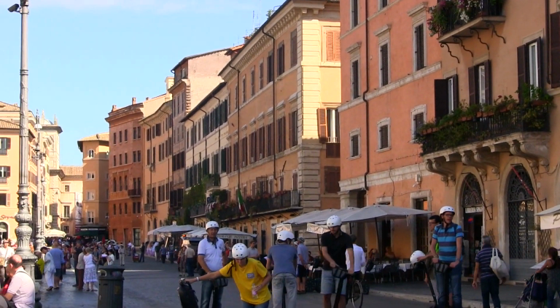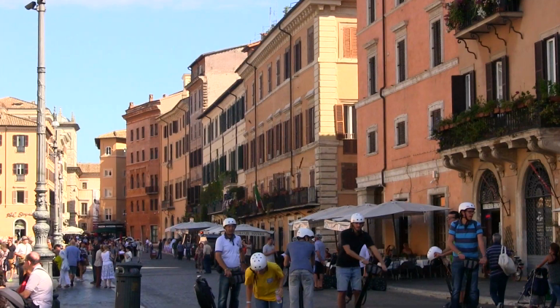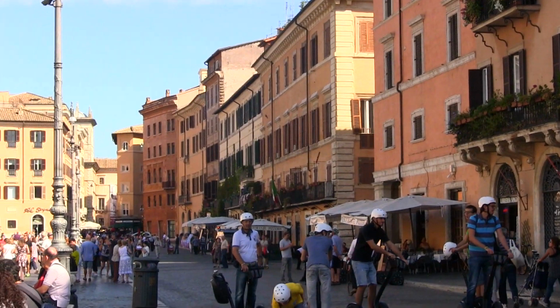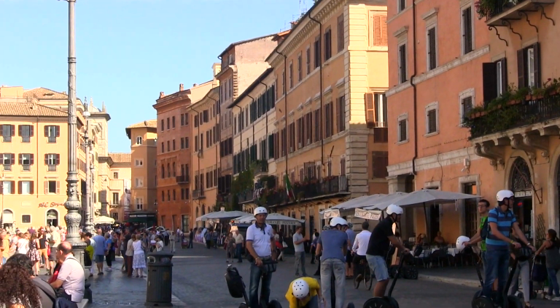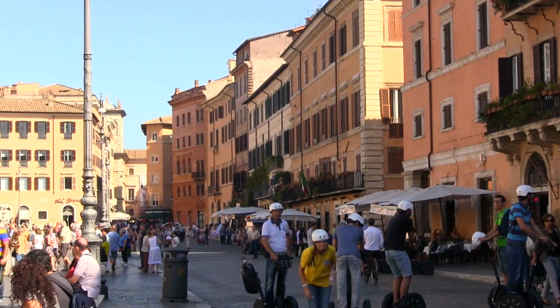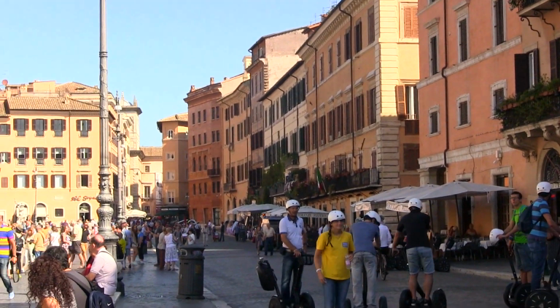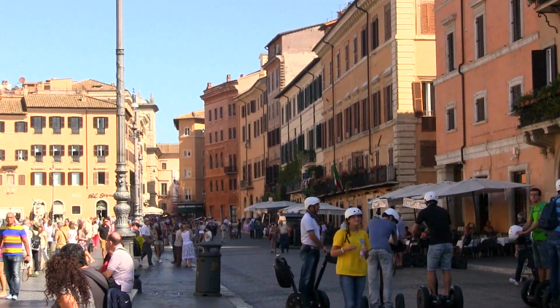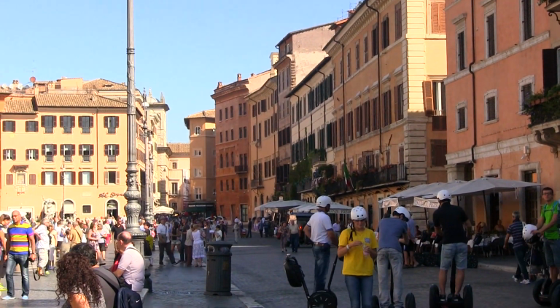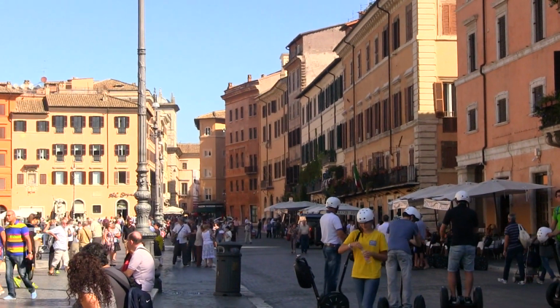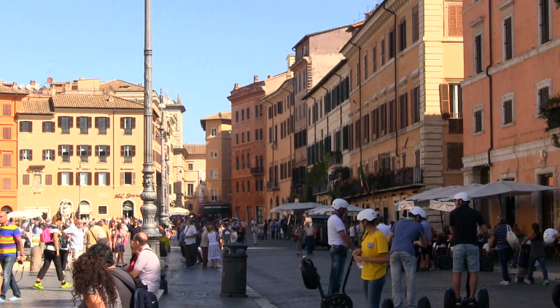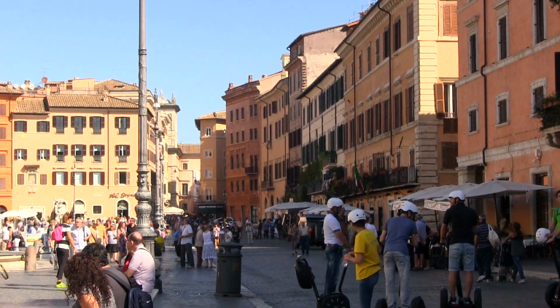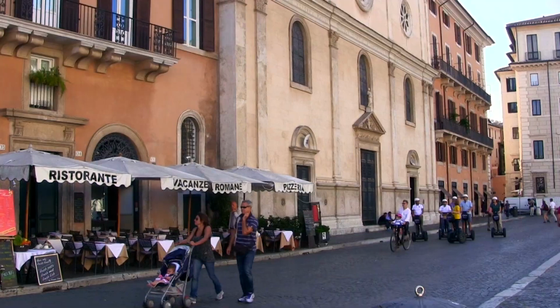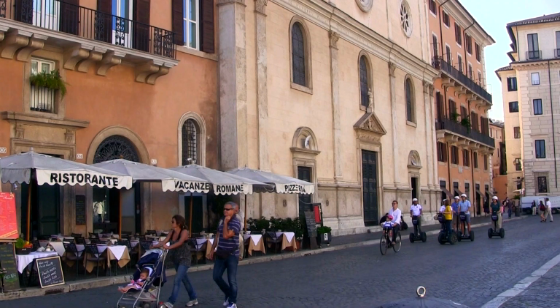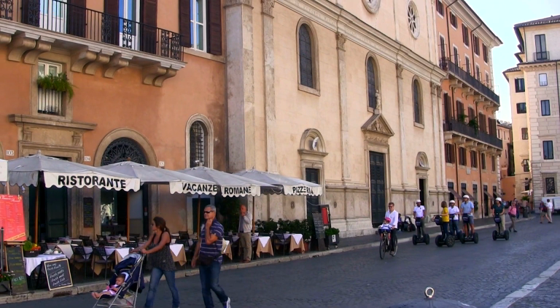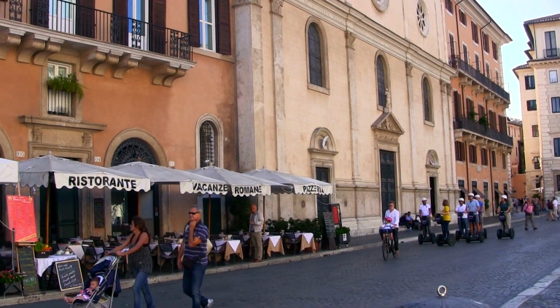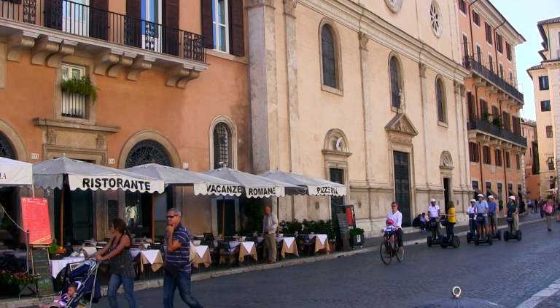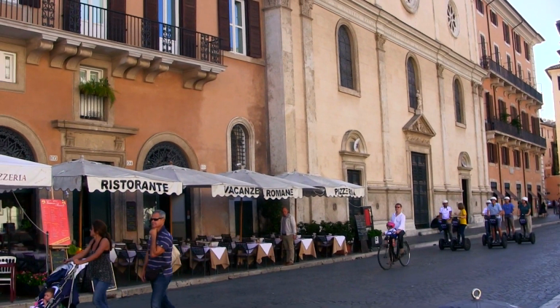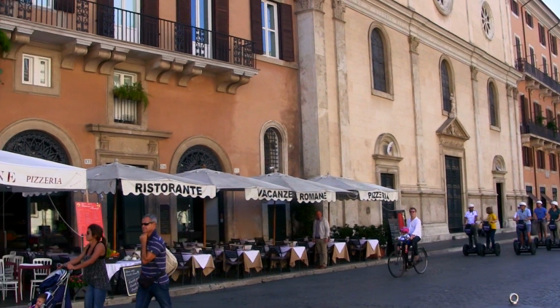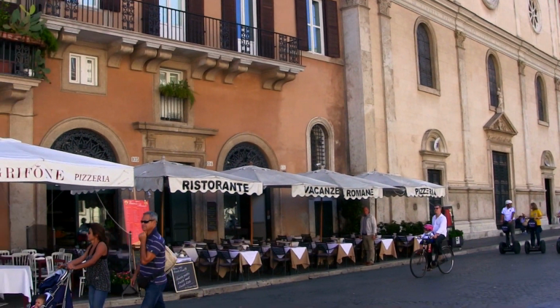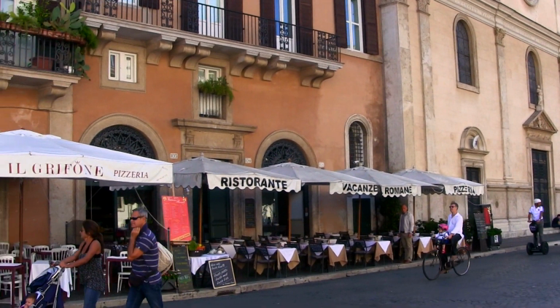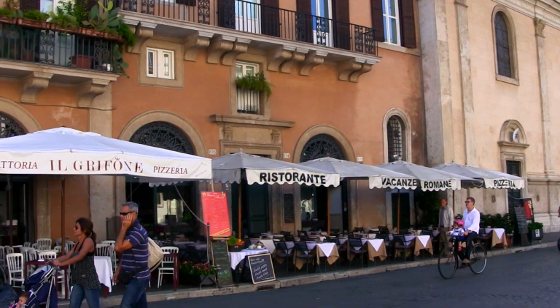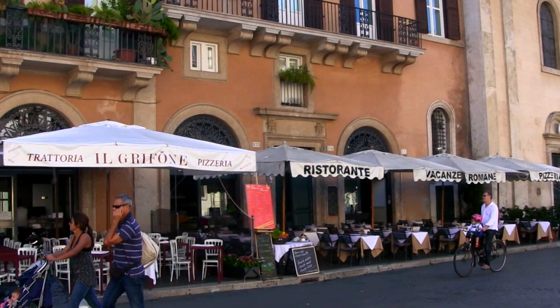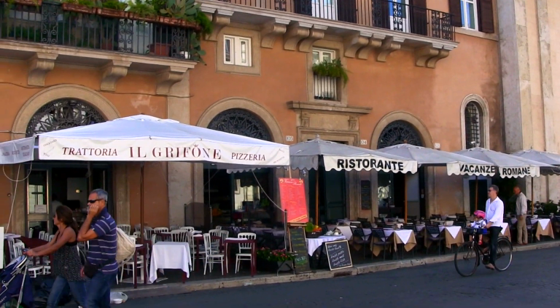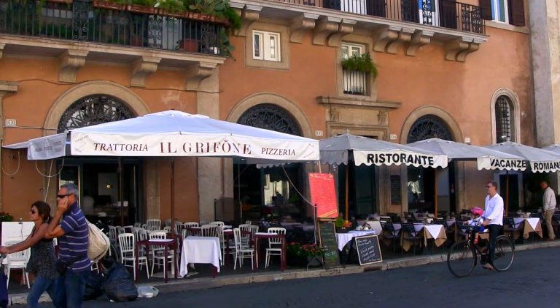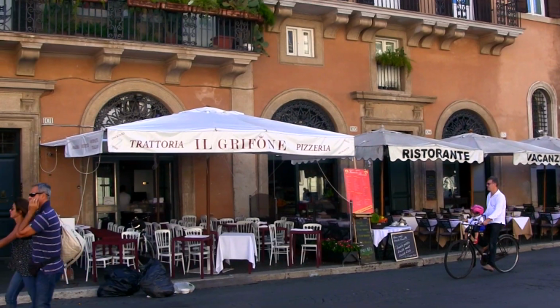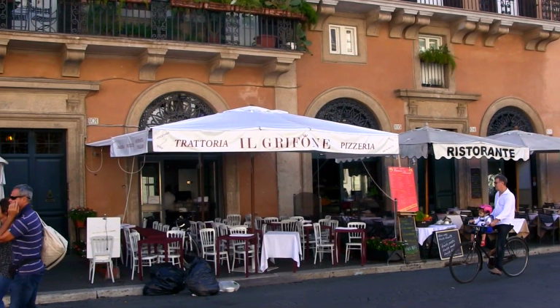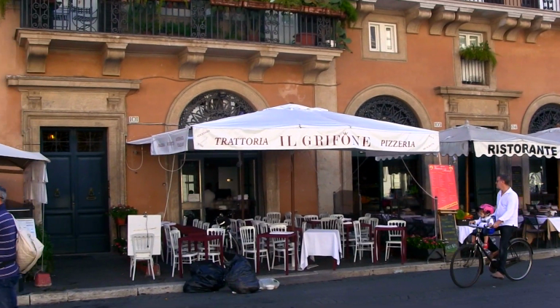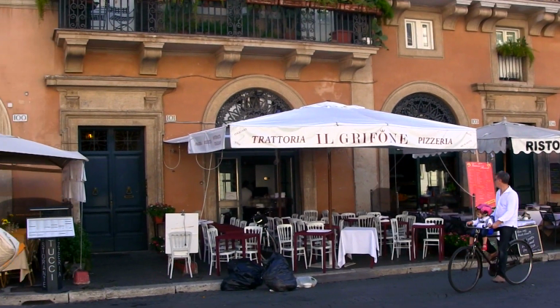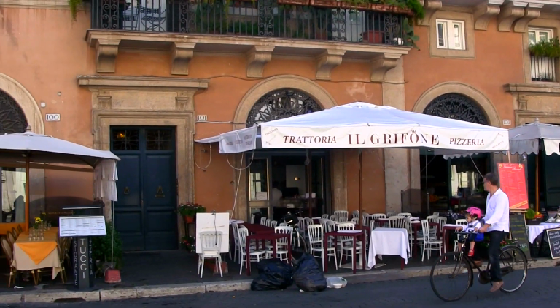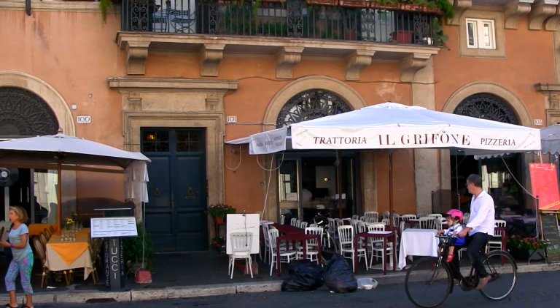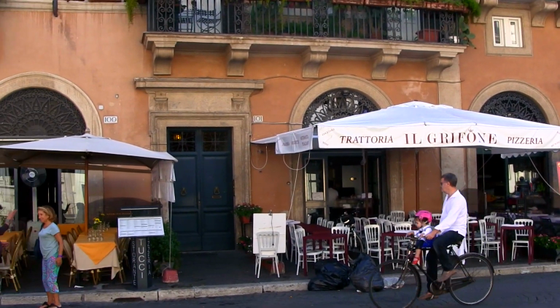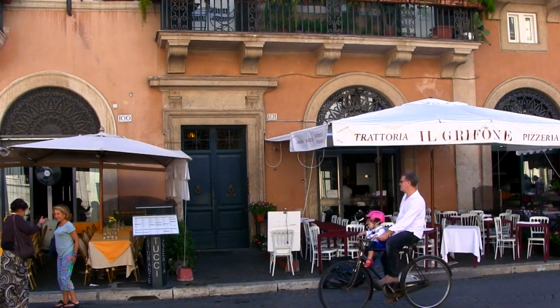It owes its long oval shape to originally being a sports stadium constructed by the Emperor Domitian in the first century. Since its emergence as a public market space in the late 15th century, the main attractions here have always been the fountains.